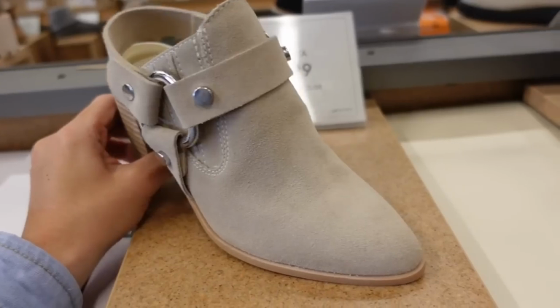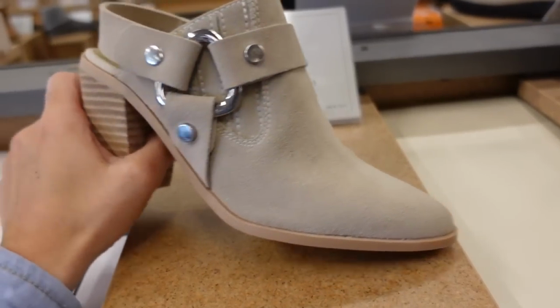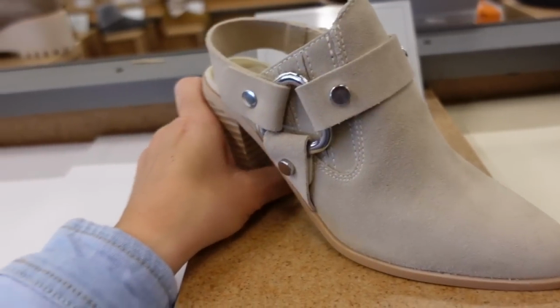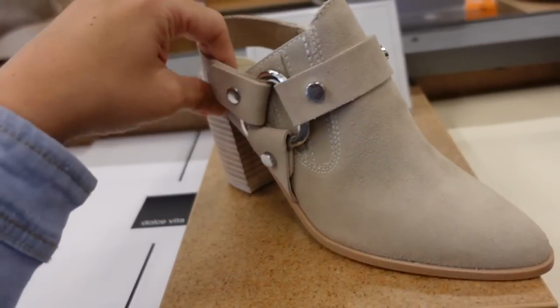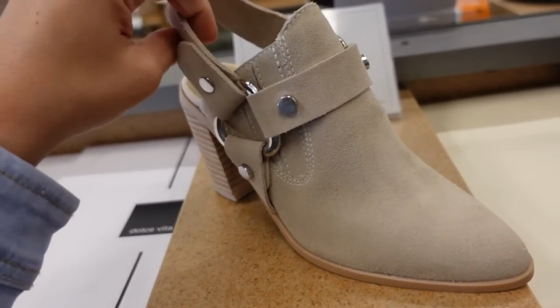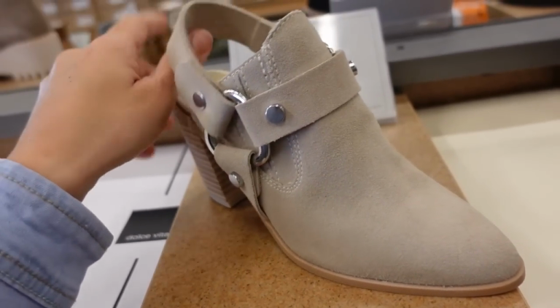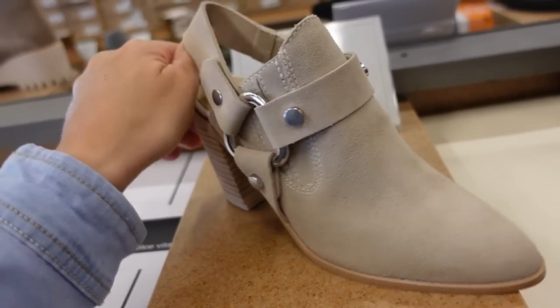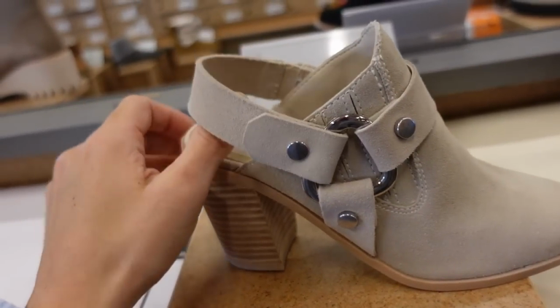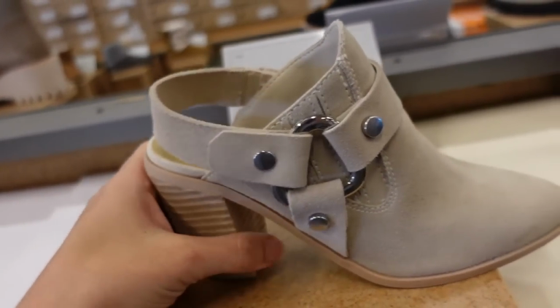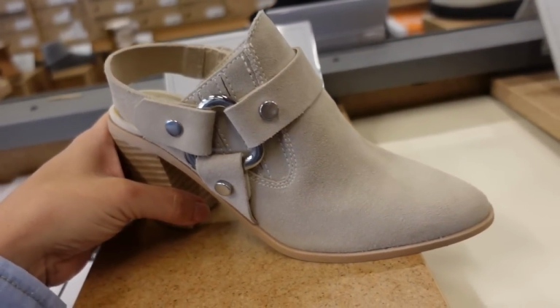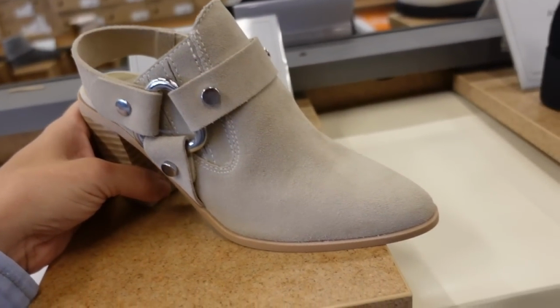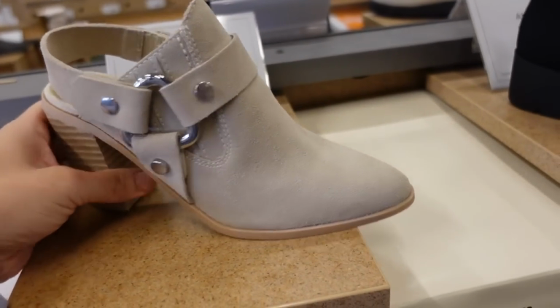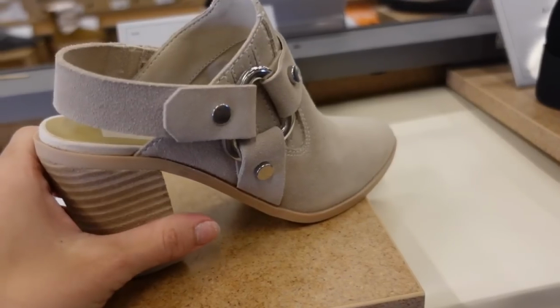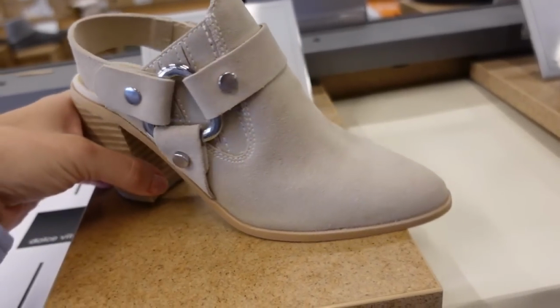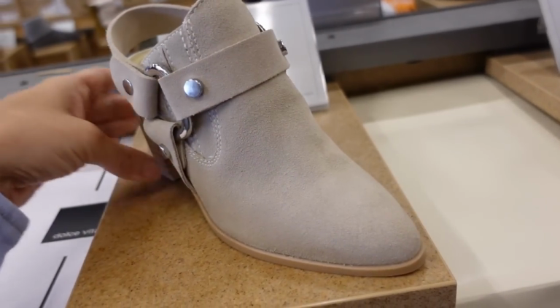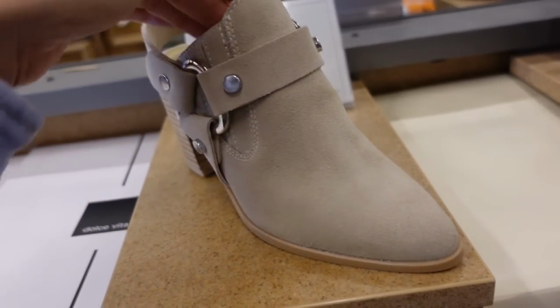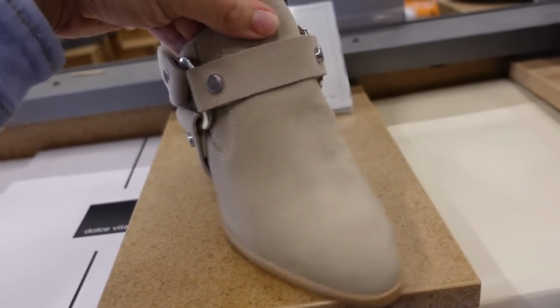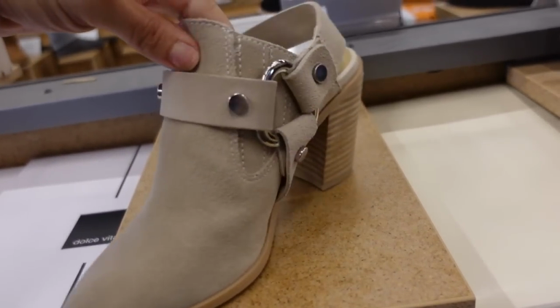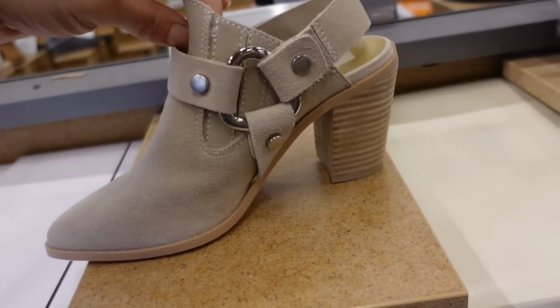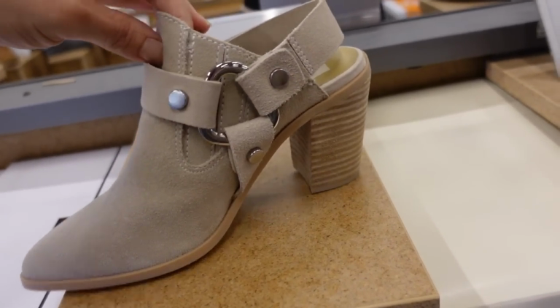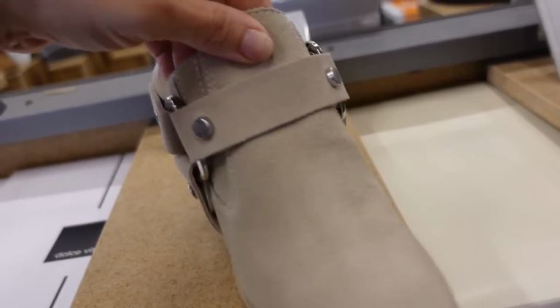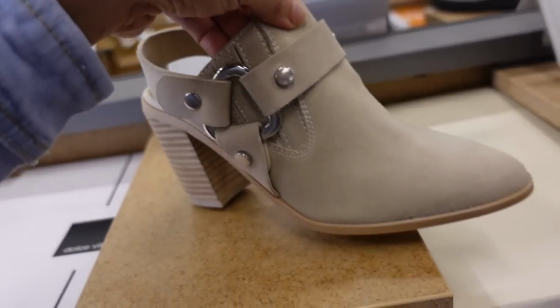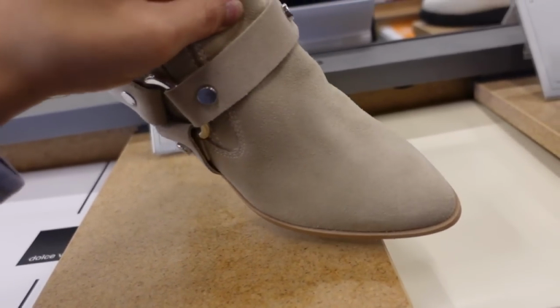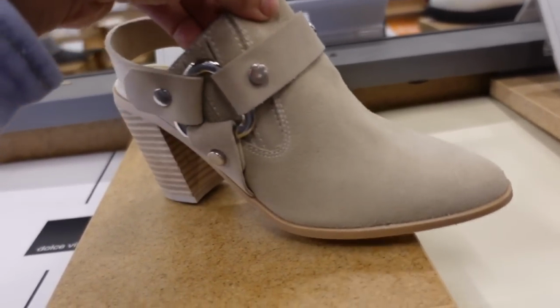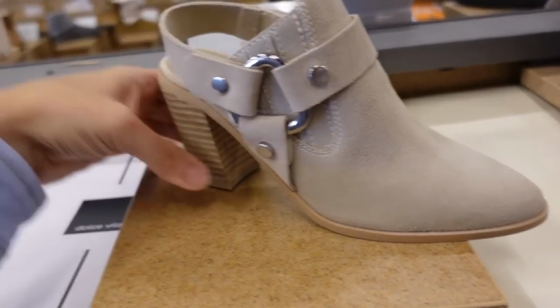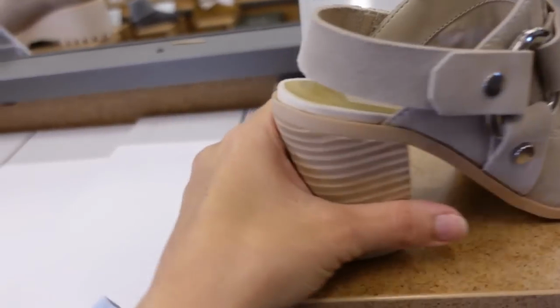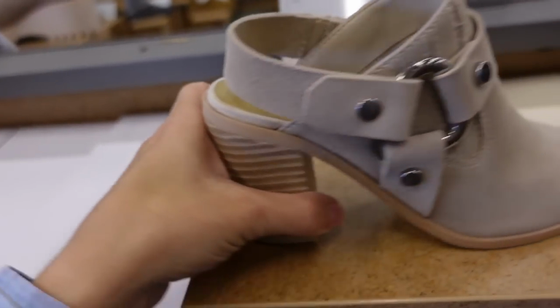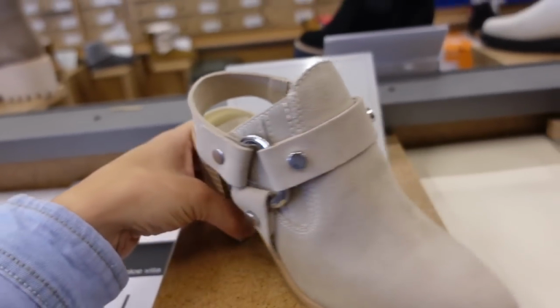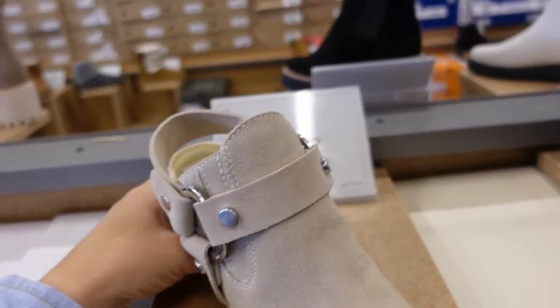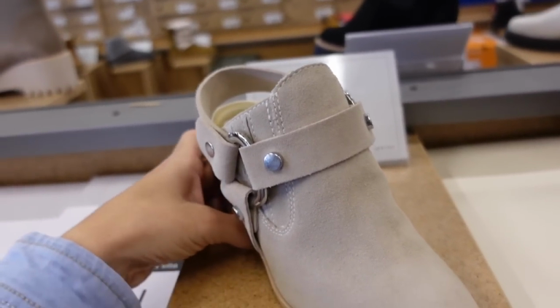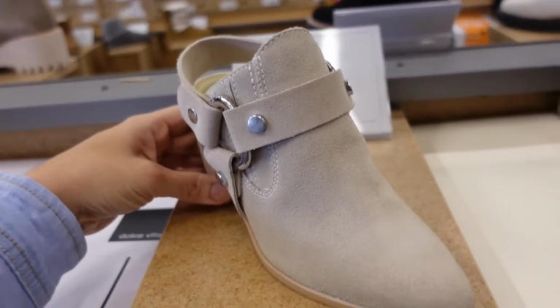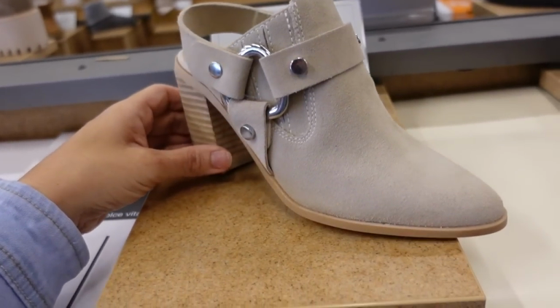I think I've shared these before, but I think these are also a really good transition shoe. You could wear them now with your shorts and dresses and then wear them into the fall. They have the buckle detail, pointed toe, and then chunkier heel. They're from Dolce Vita, $89.99.